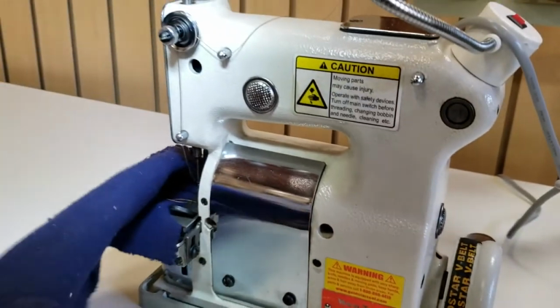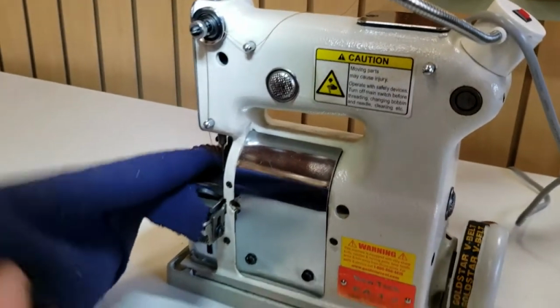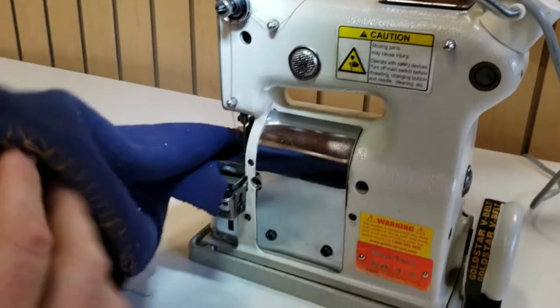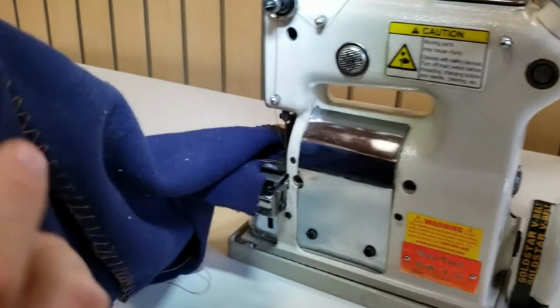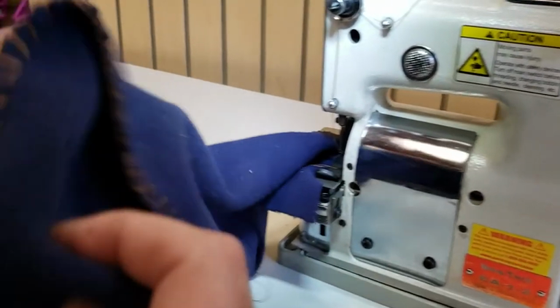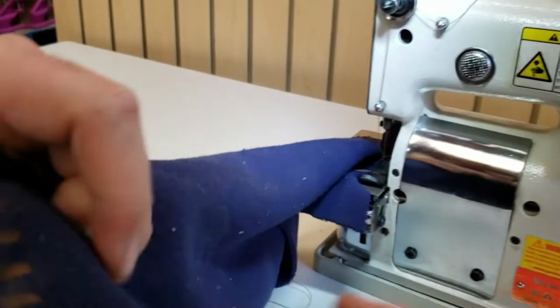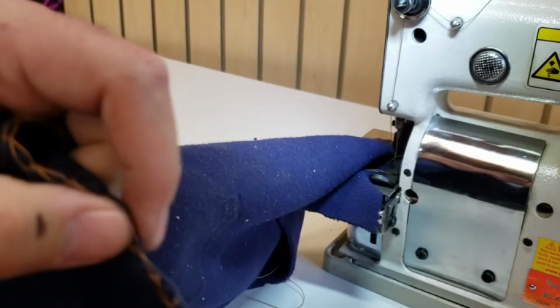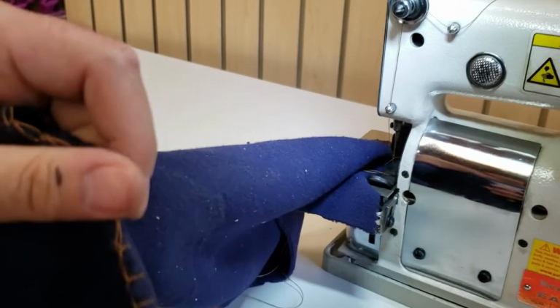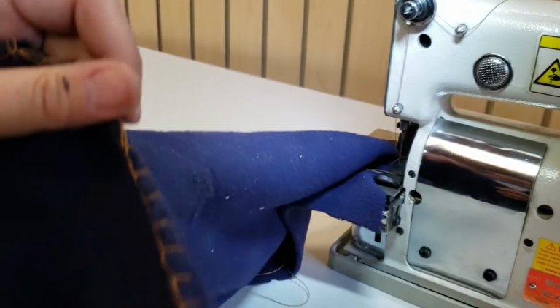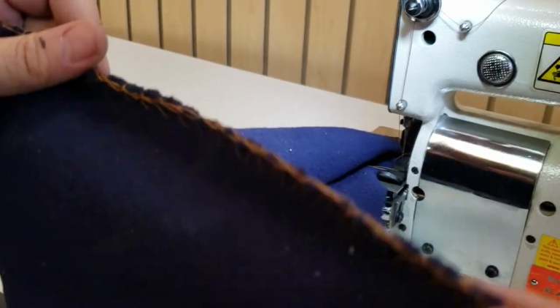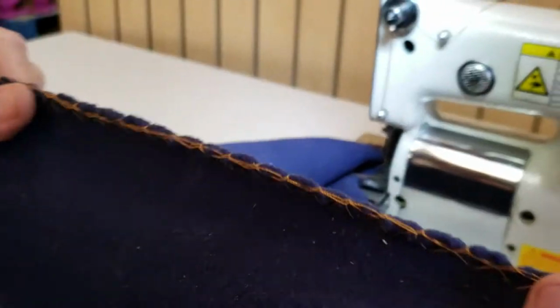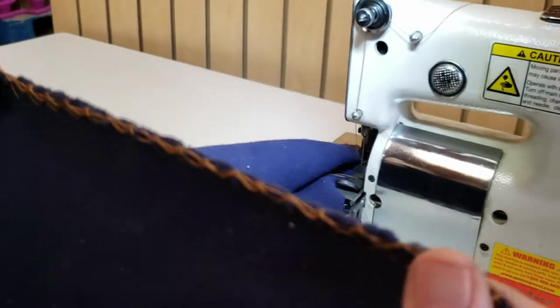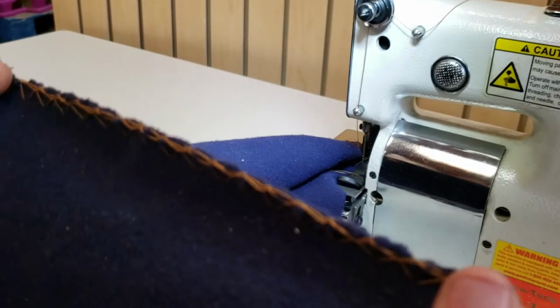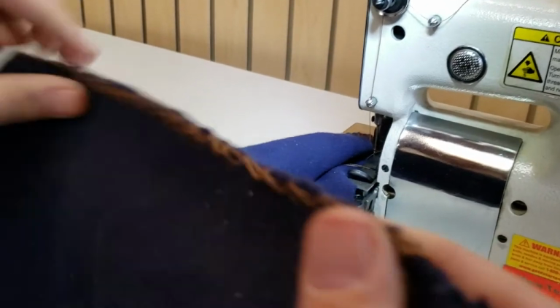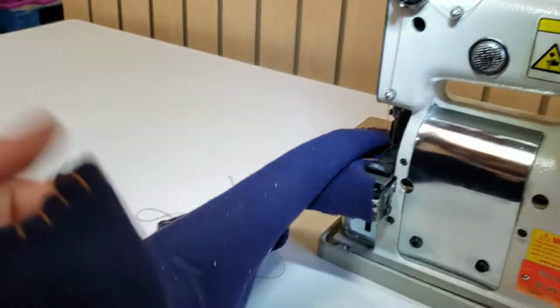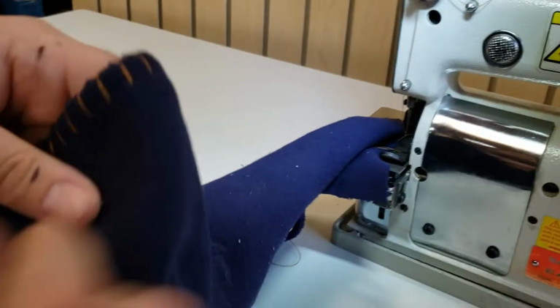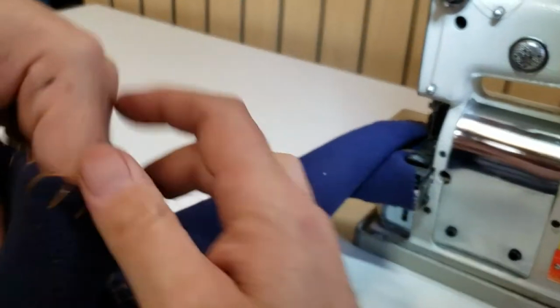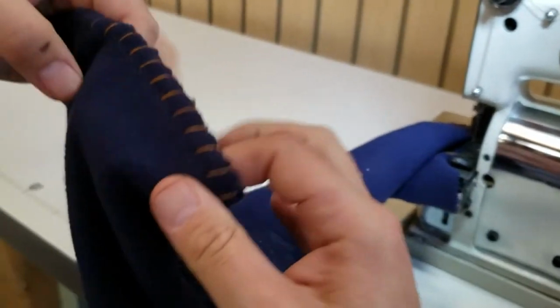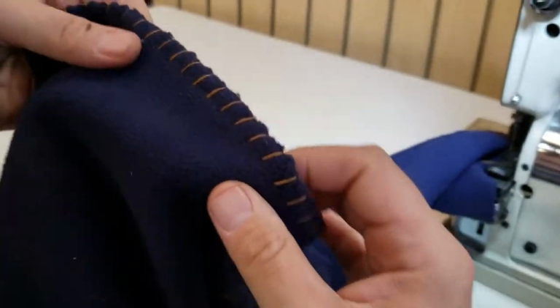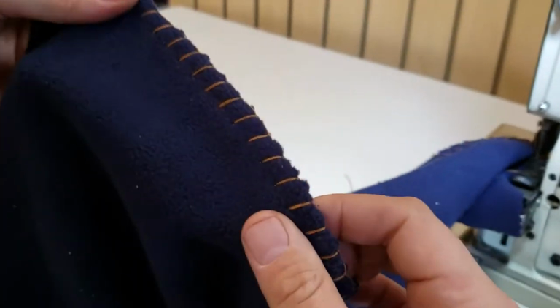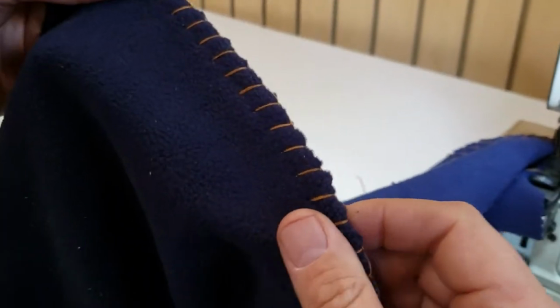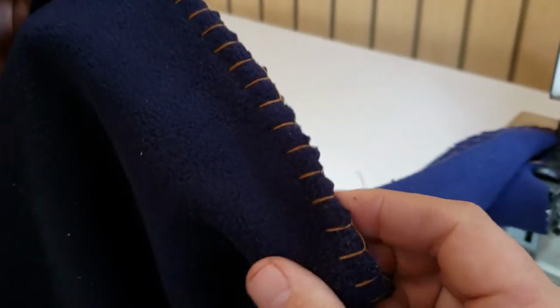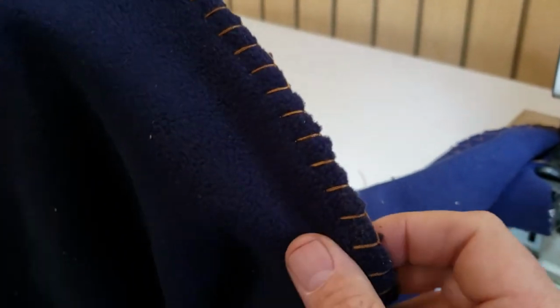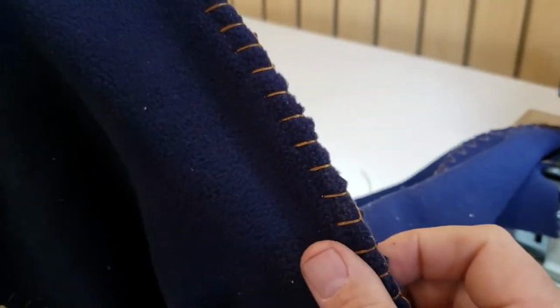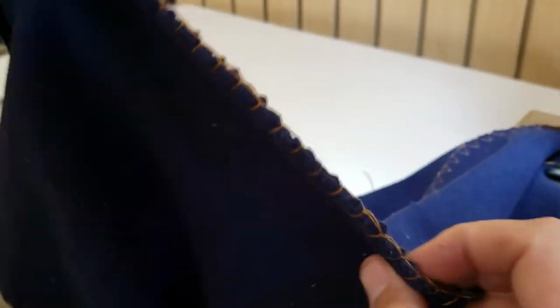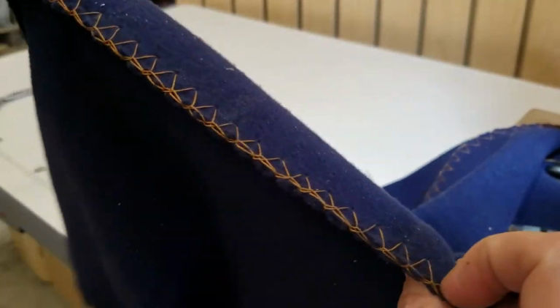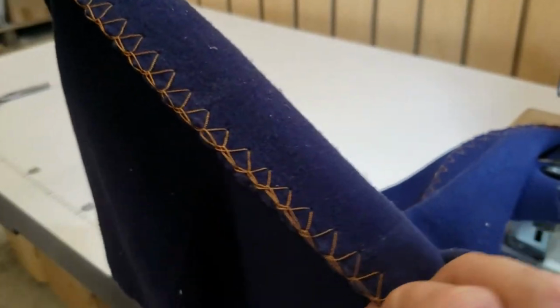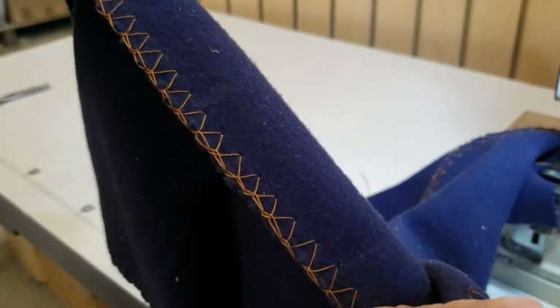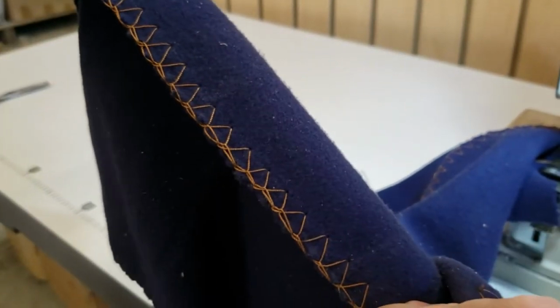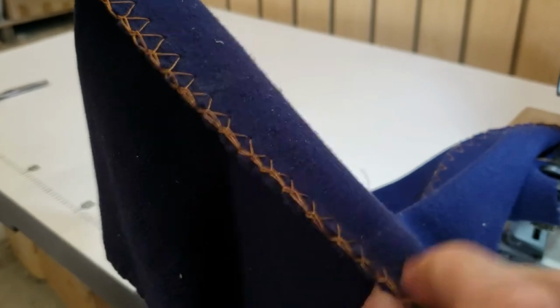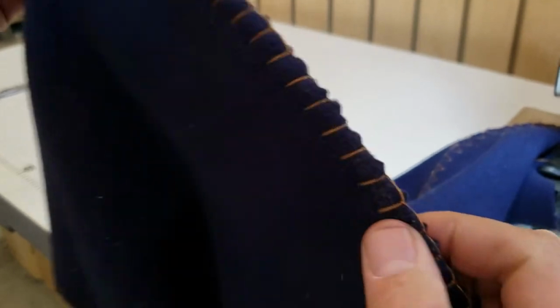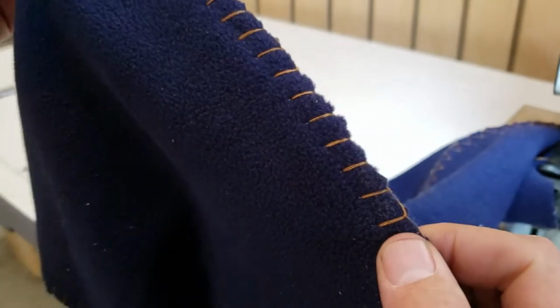Those blankies that you make for babies — that's how they make them. This is the back, this is the front.